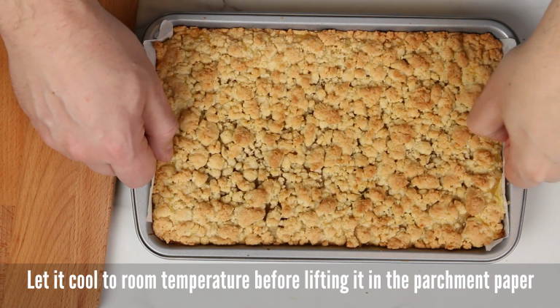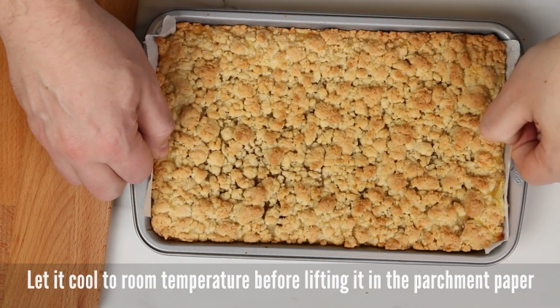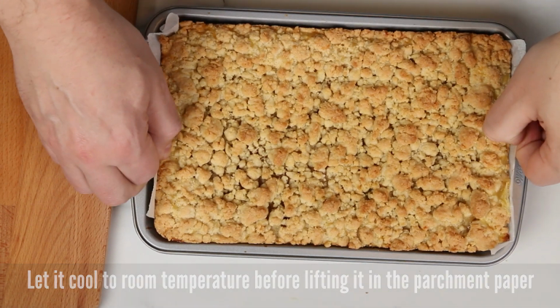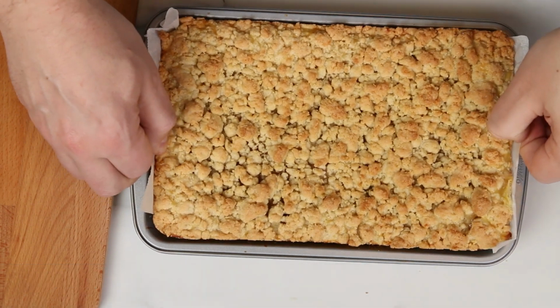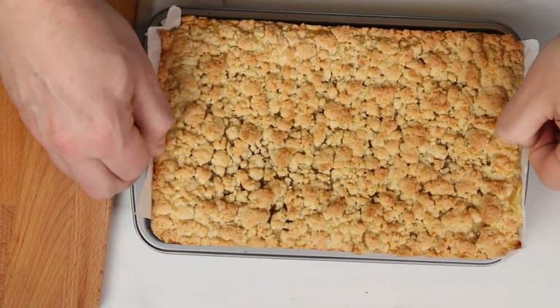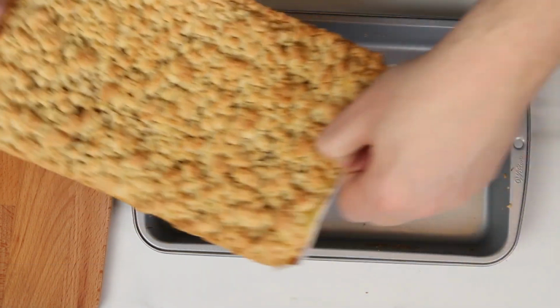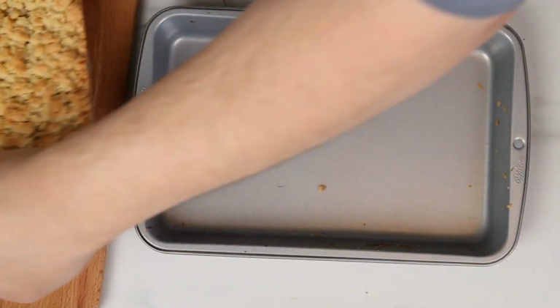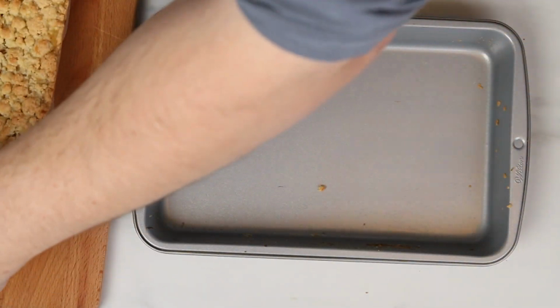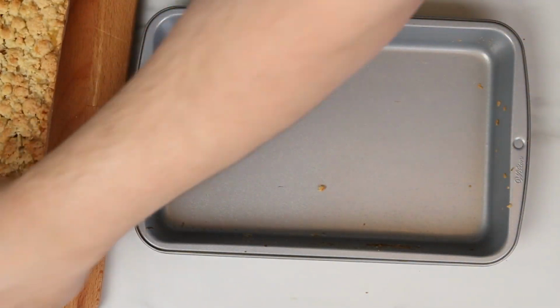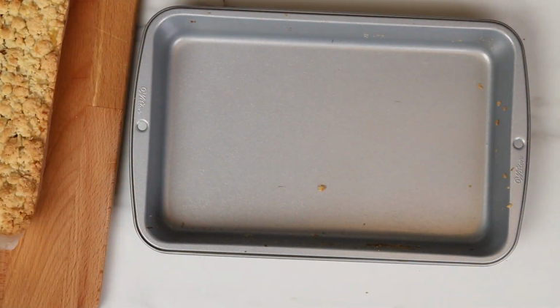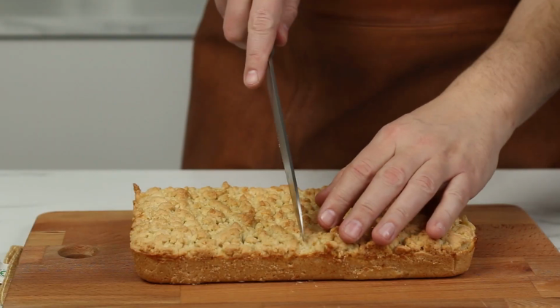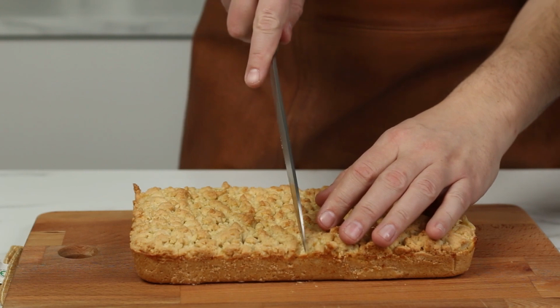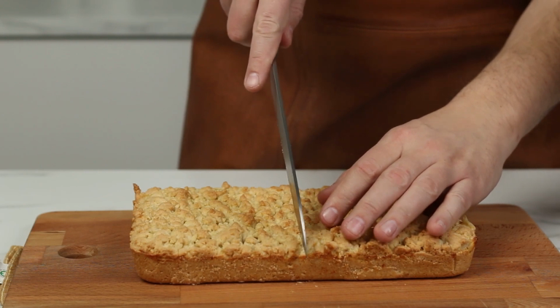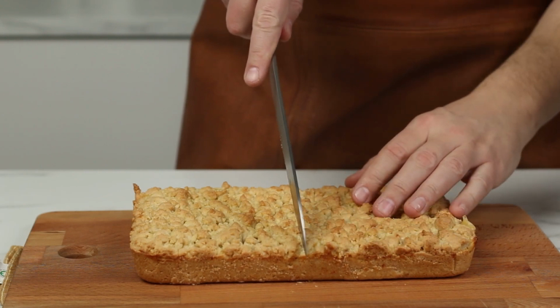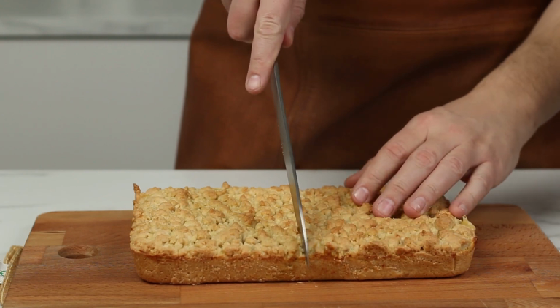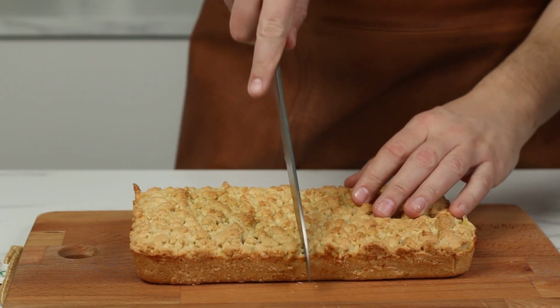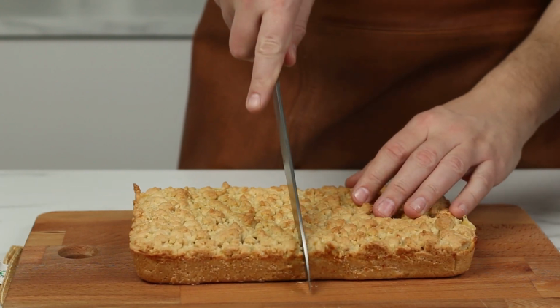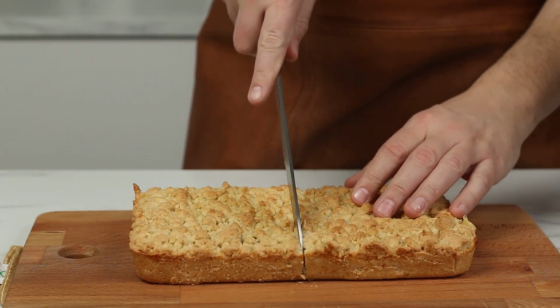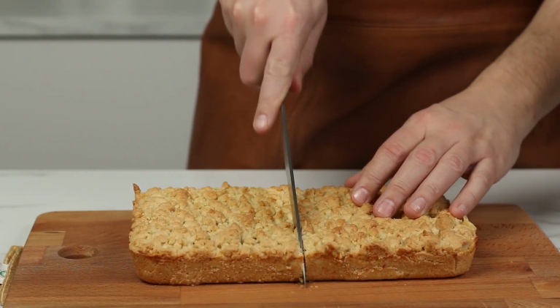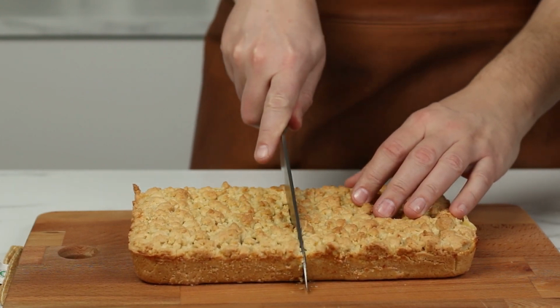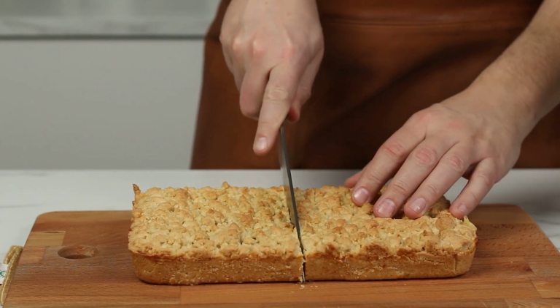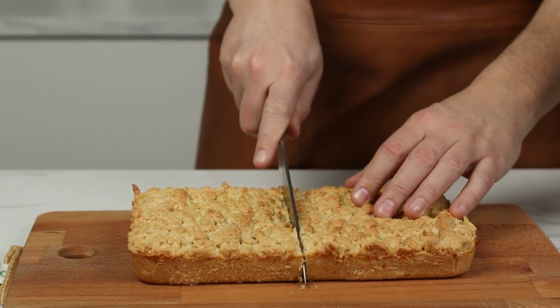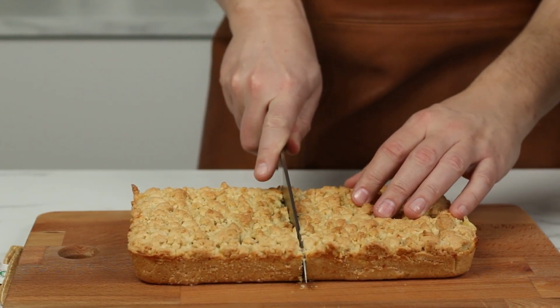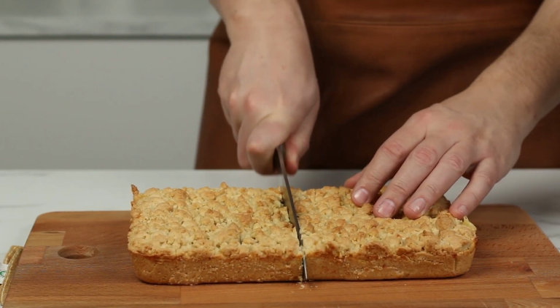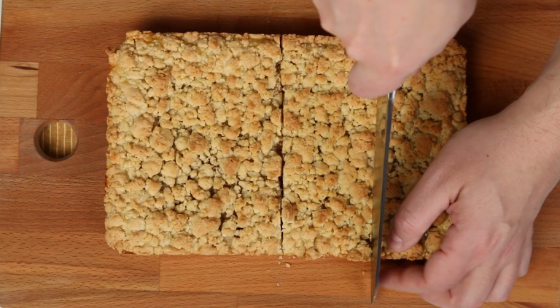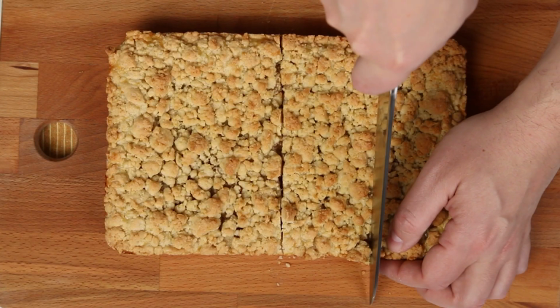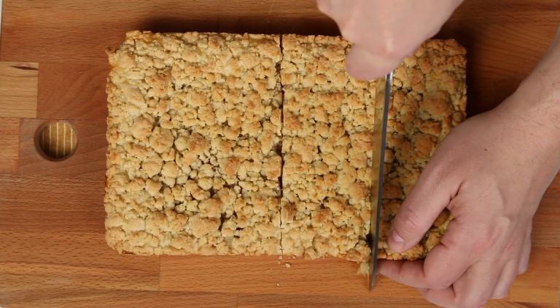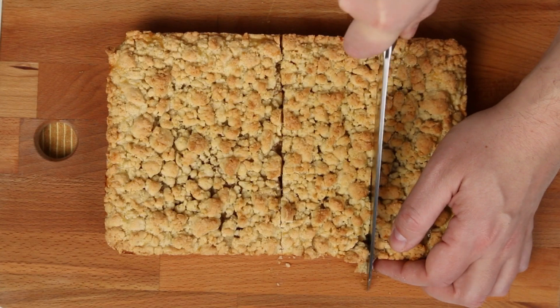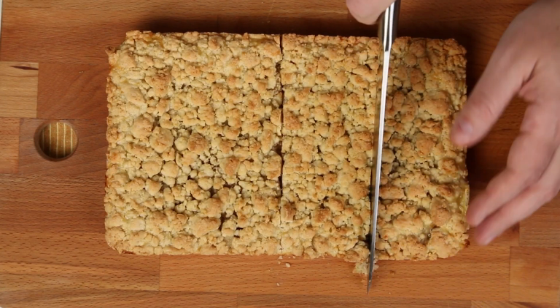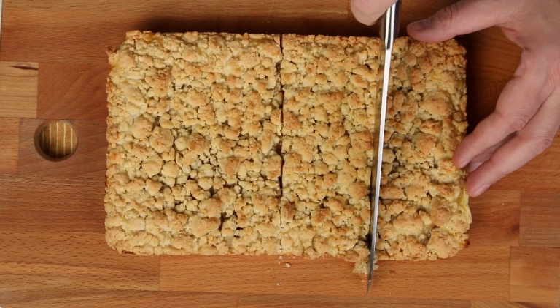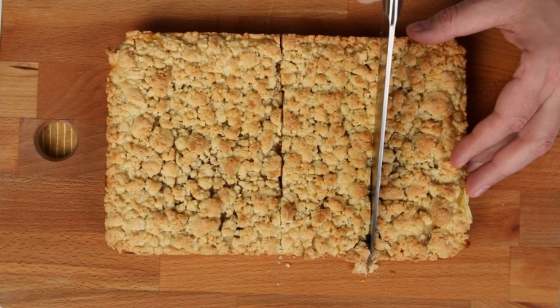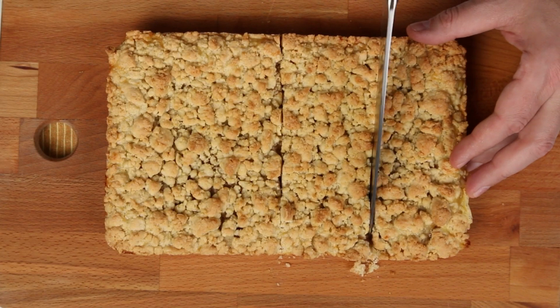When it has cooled to room temperature, you can use the parchment paper as mentioned earlier to lift it out. Then just cut it into squares, or you can also cut it into bars.